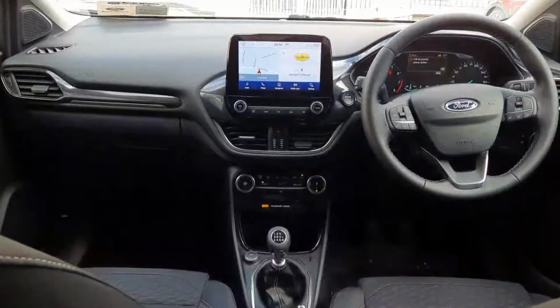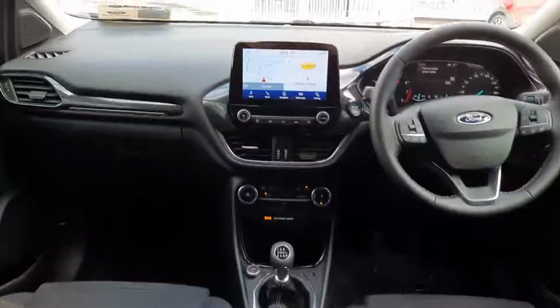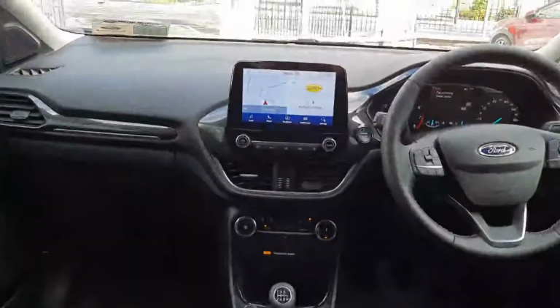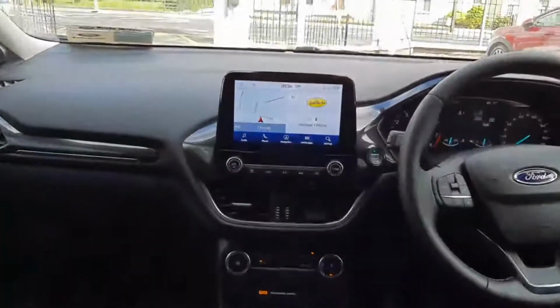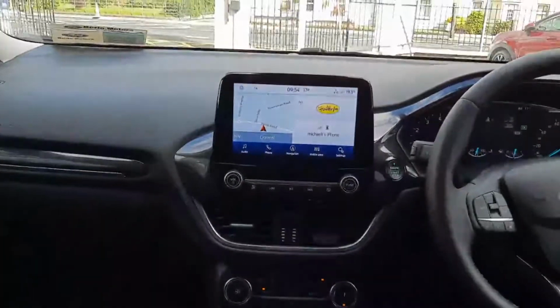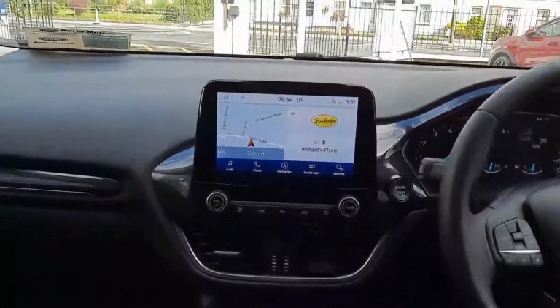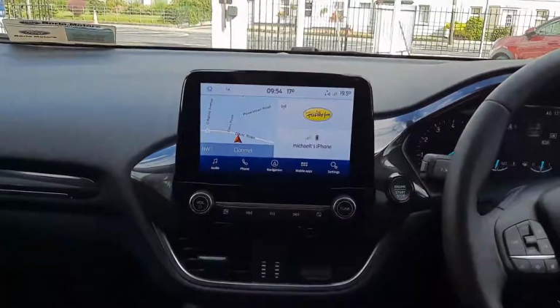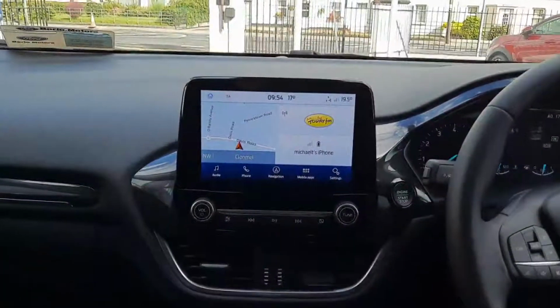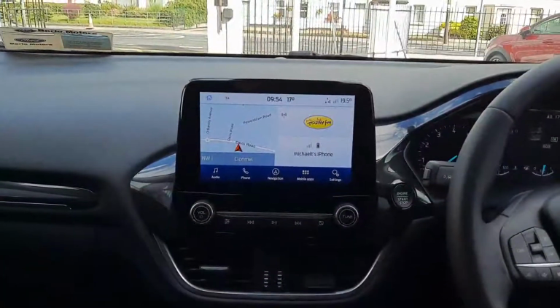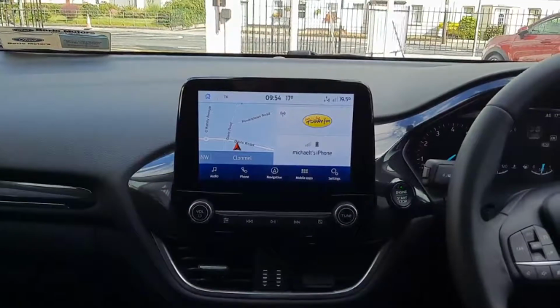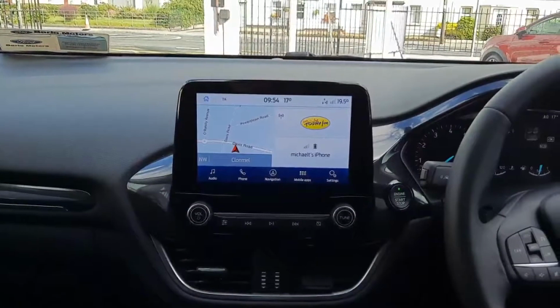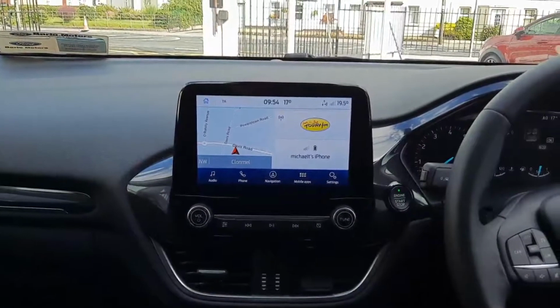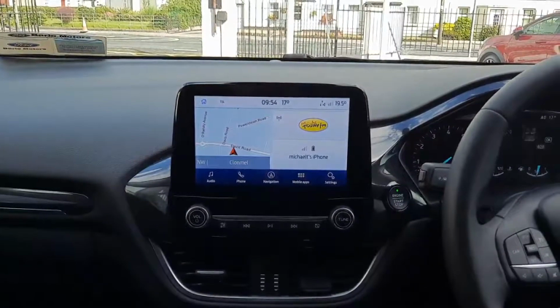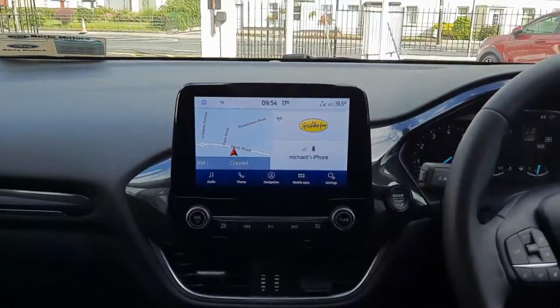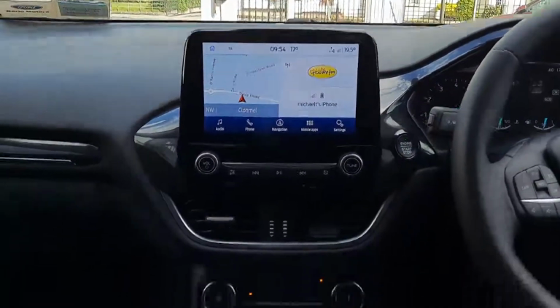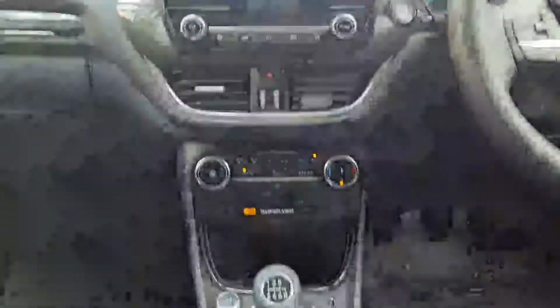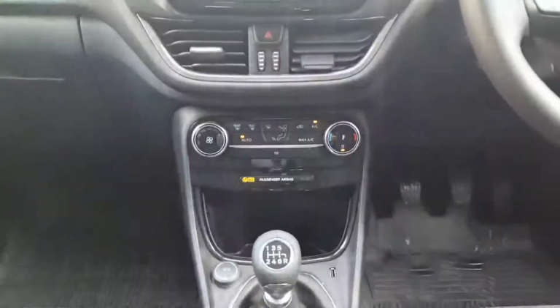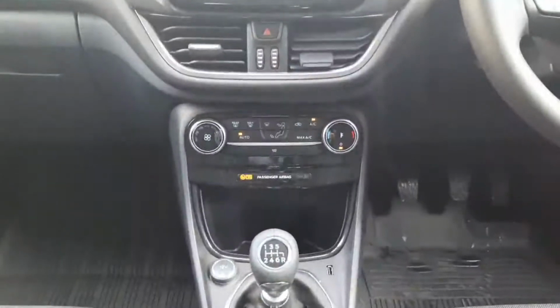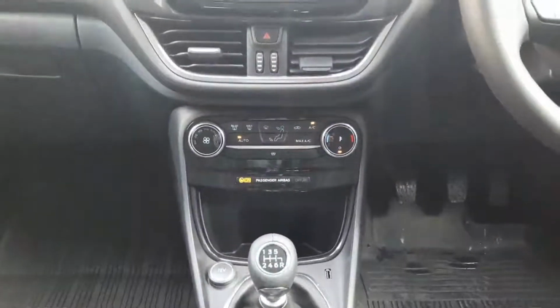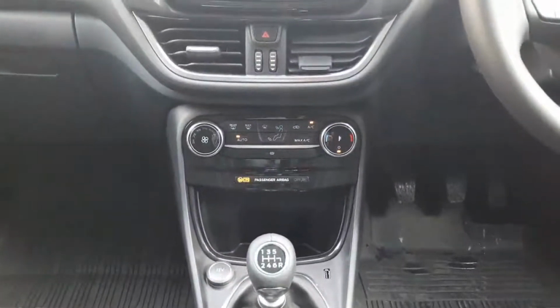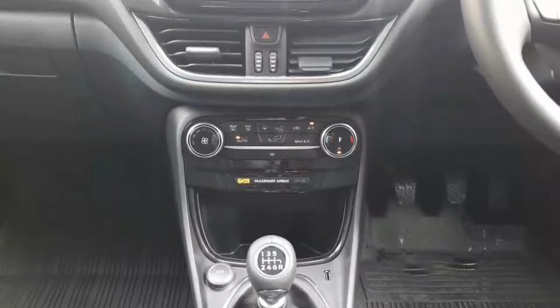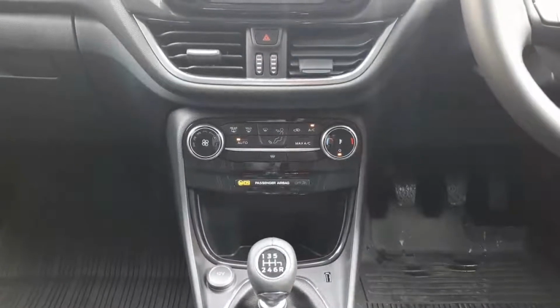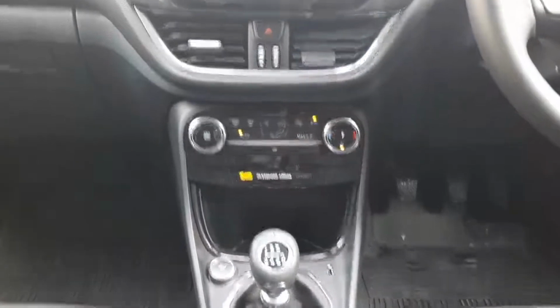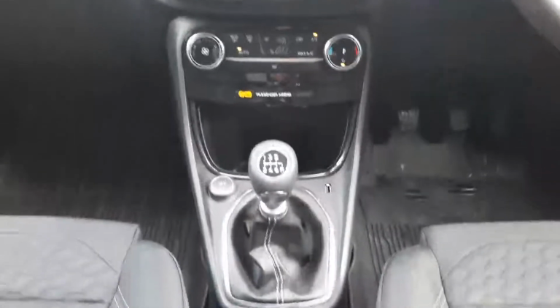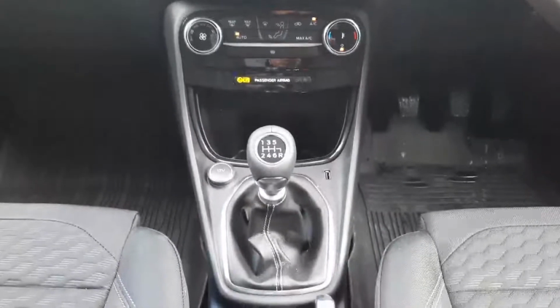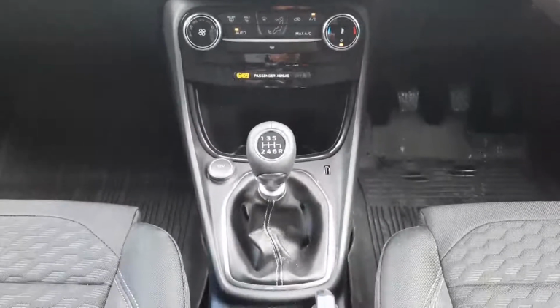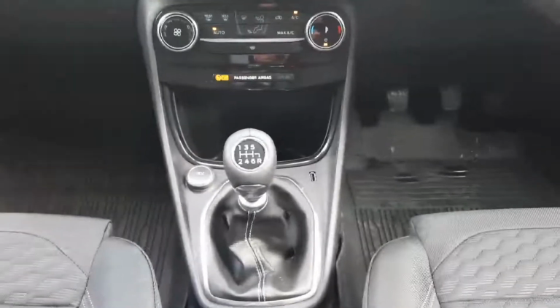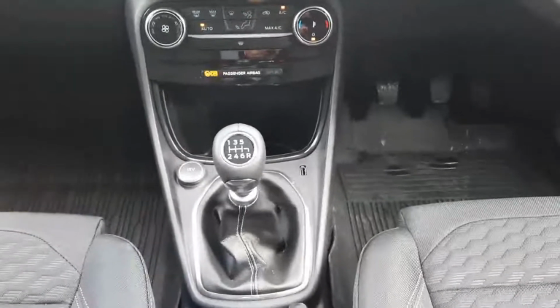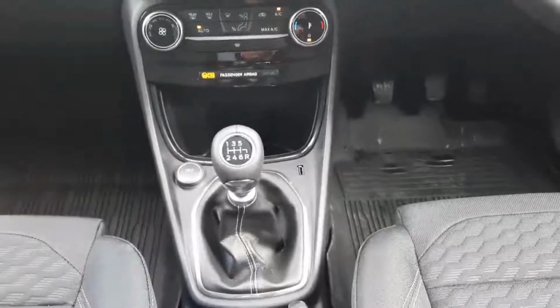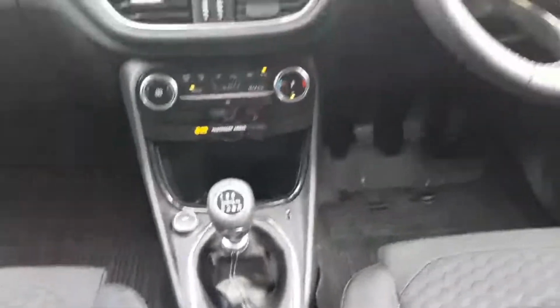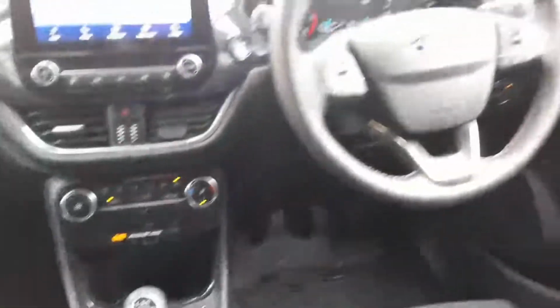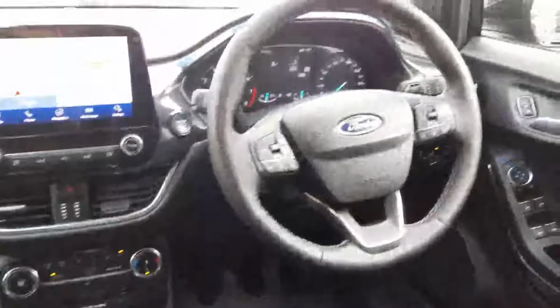Up front we have our touchscreen in the middle which has built-in sat-nav. We also have Apple CarPlay and Android Auto. Down here we have our air conditioning with climate control and our heated windscreen. There's a 6-speed gearbox, a USB connection here, and a second USB in the armrest.